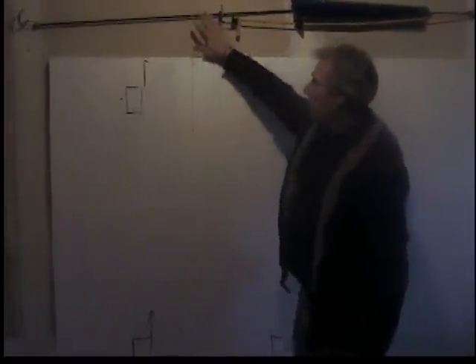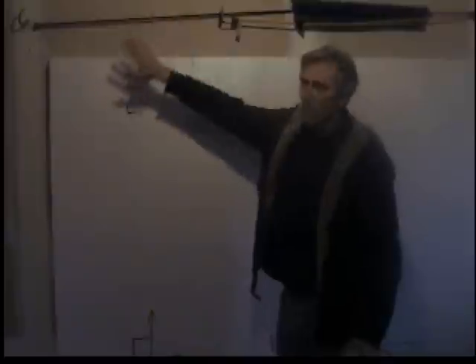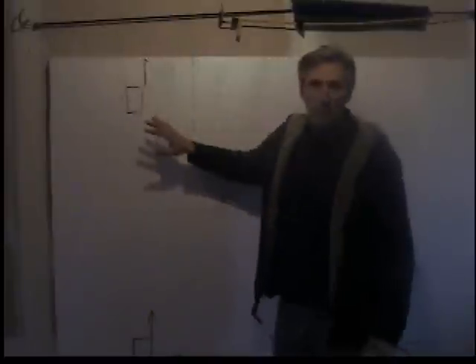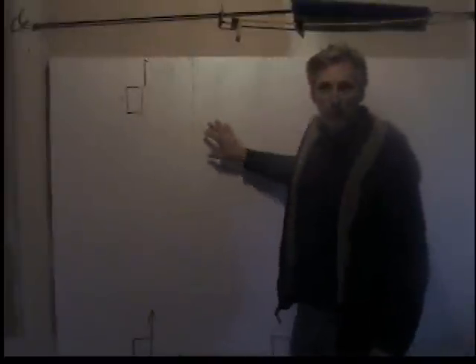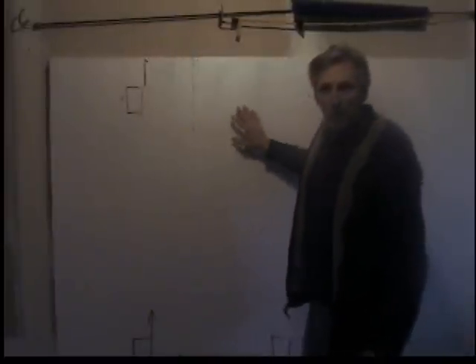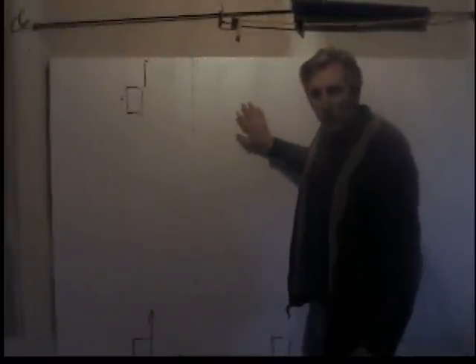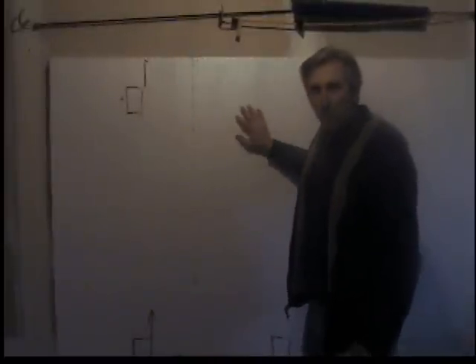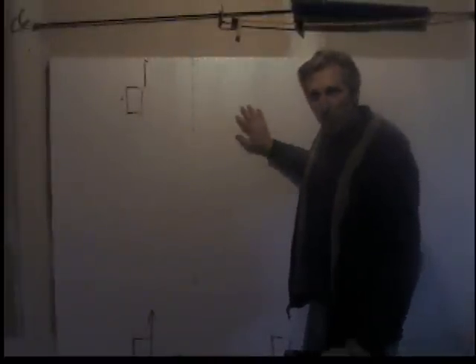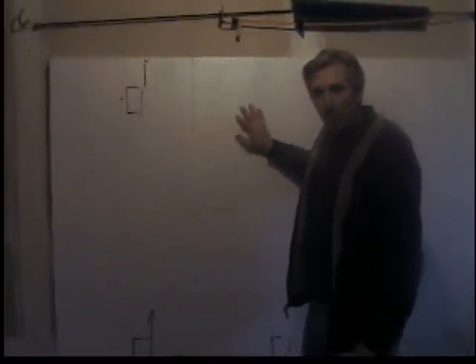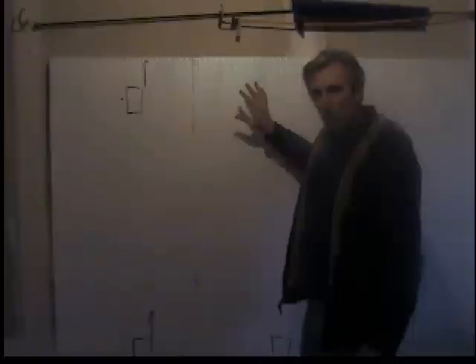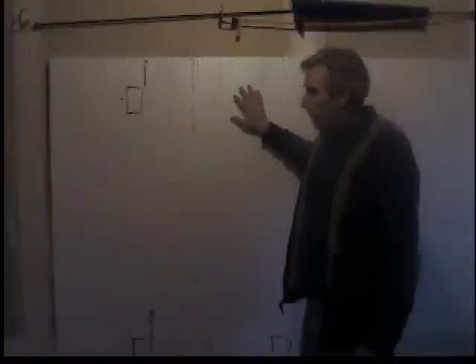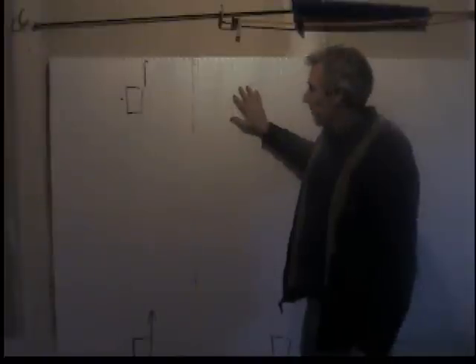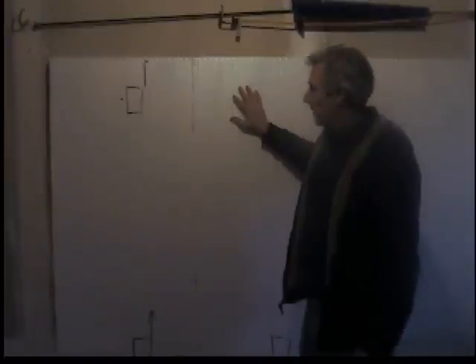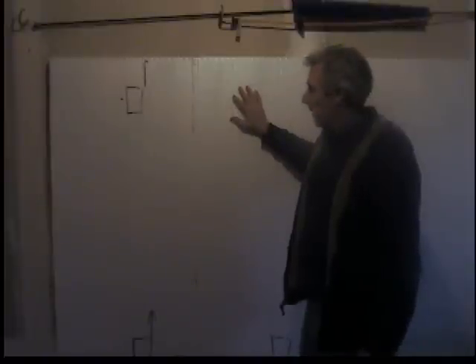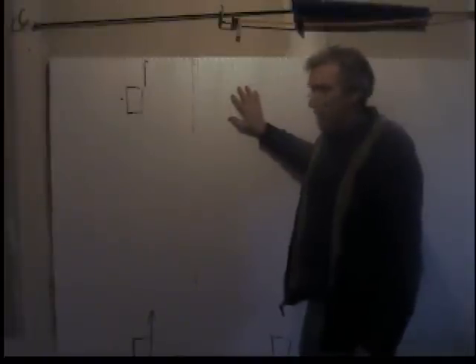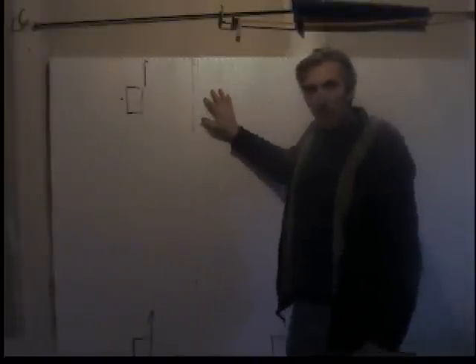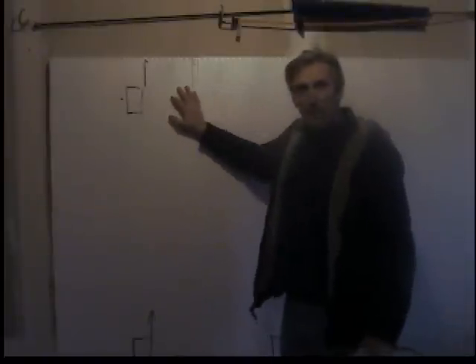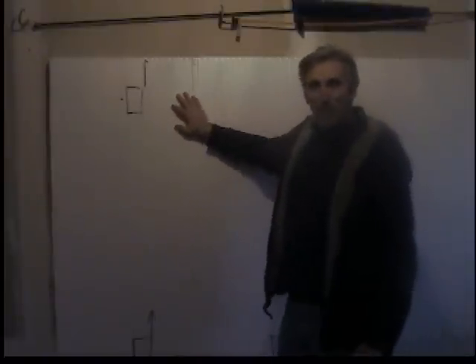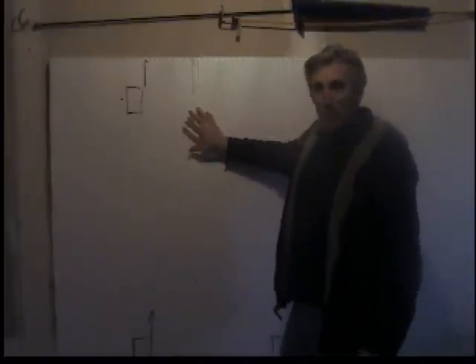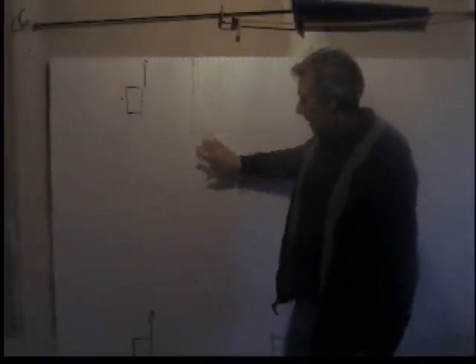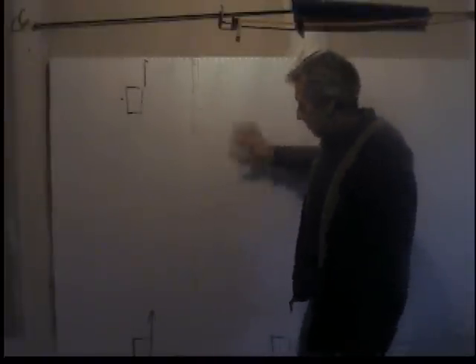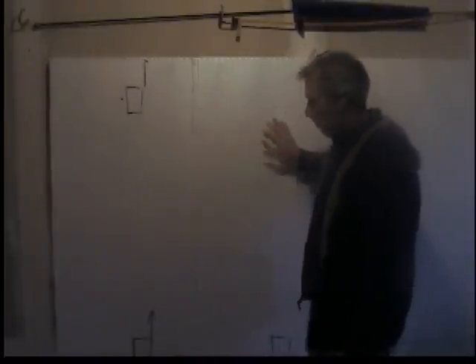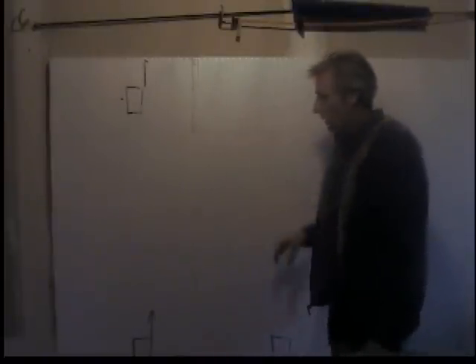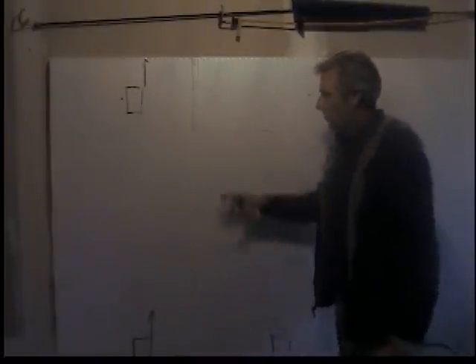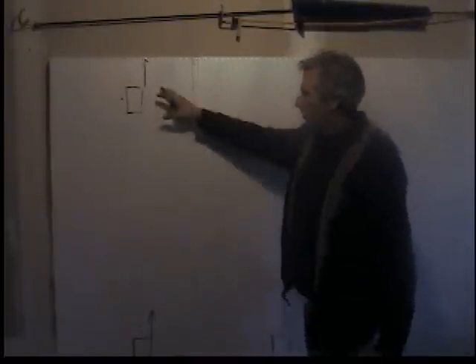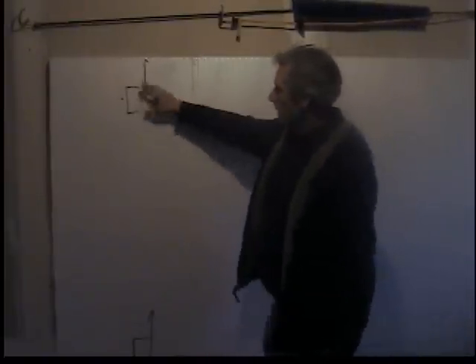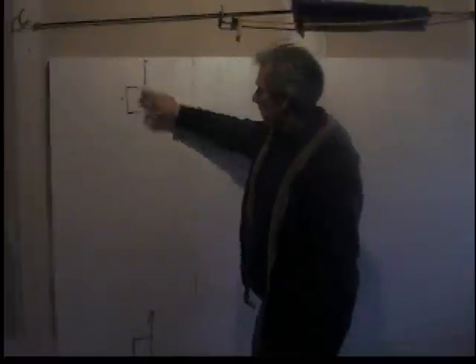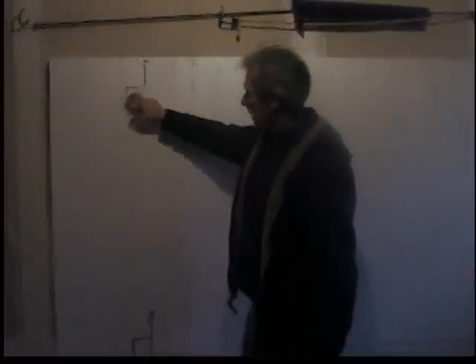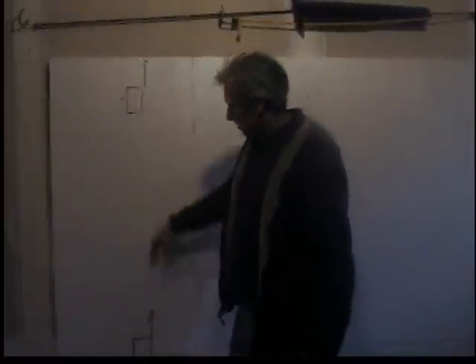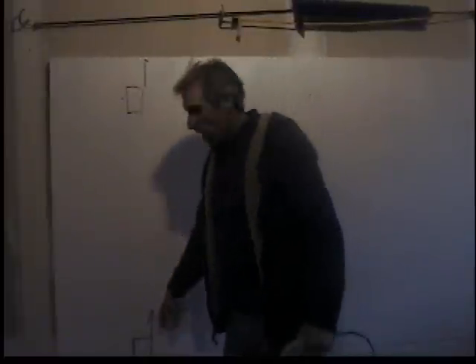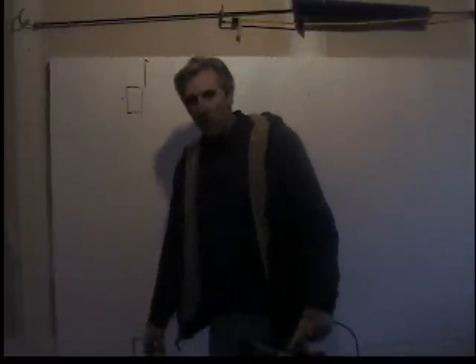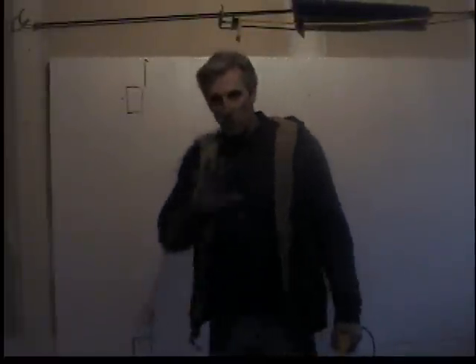Forget all this because this is on my garage wall — my wife doesn't know about this yet. But just pretend this is what you walk into. There's none of these black marks on the wall; I'll get to those in a minute.